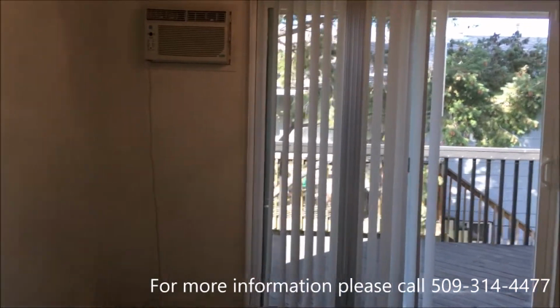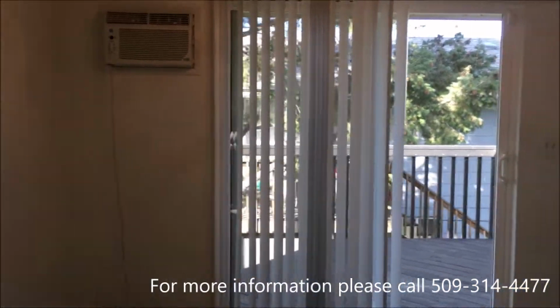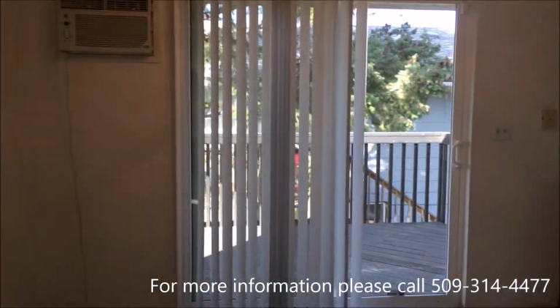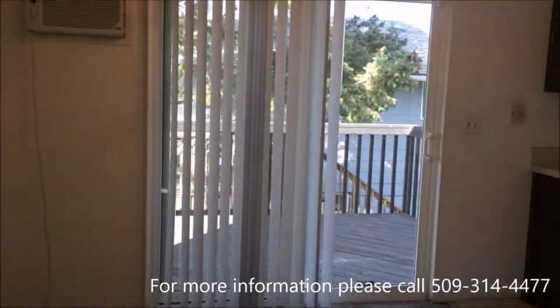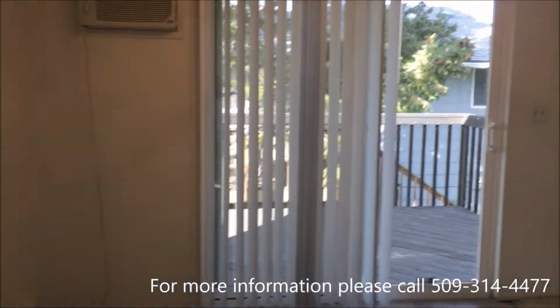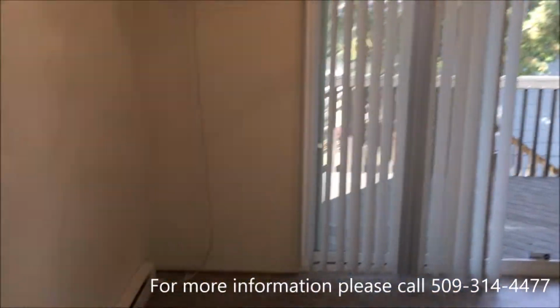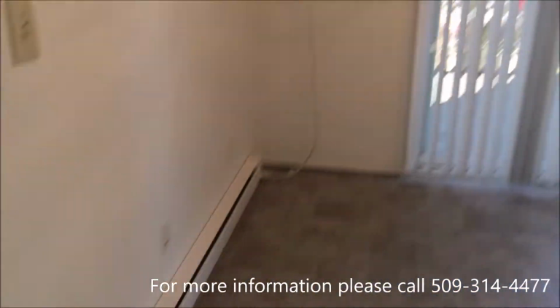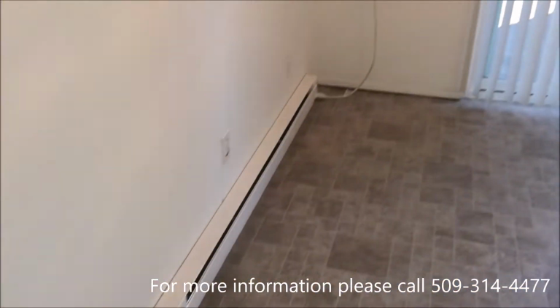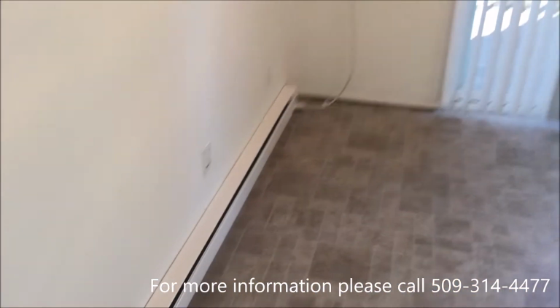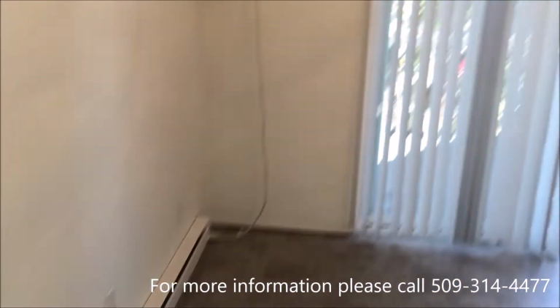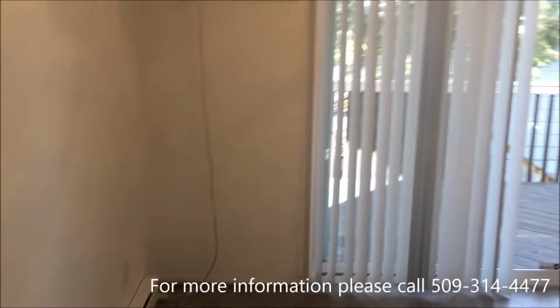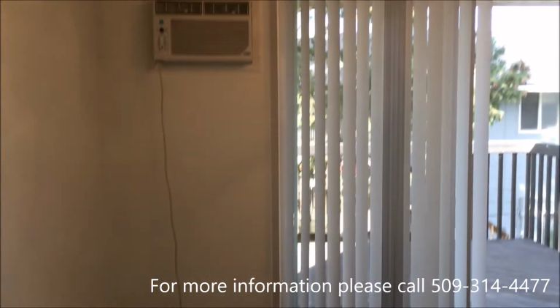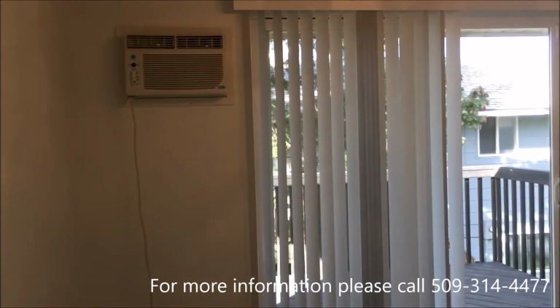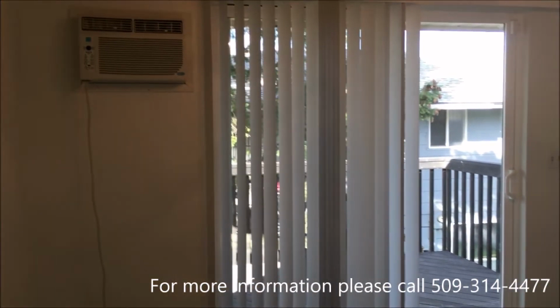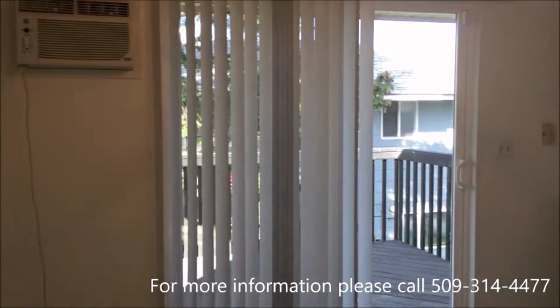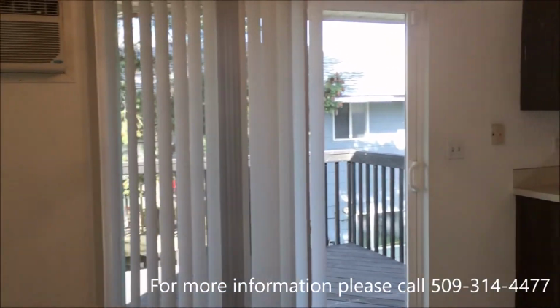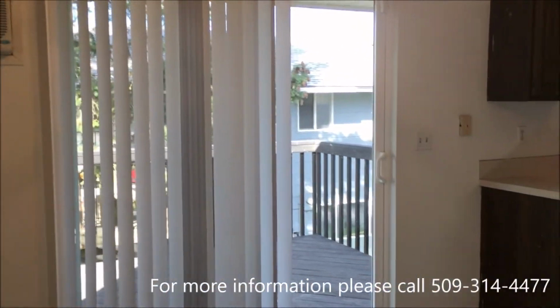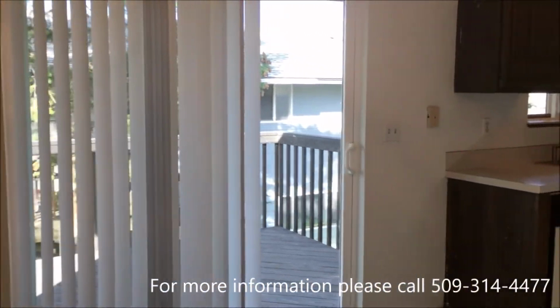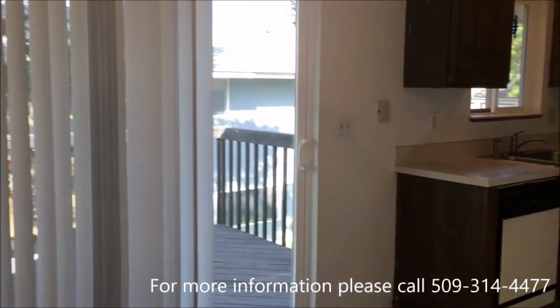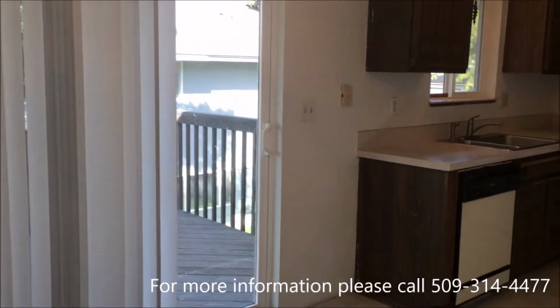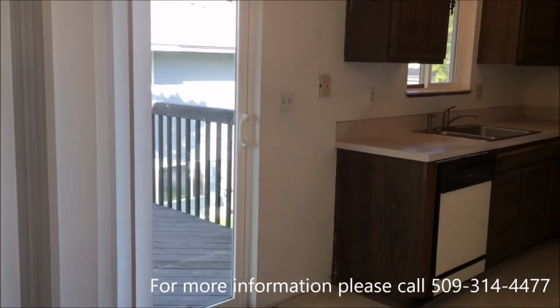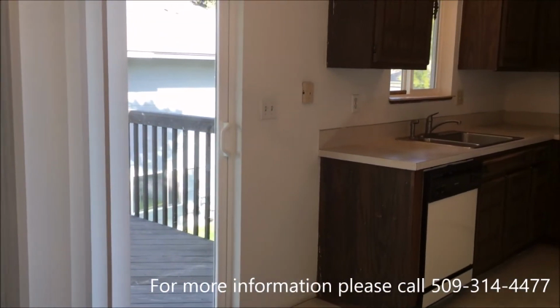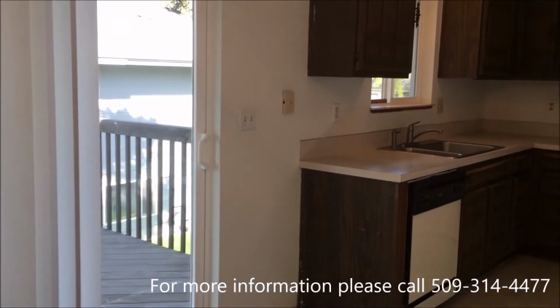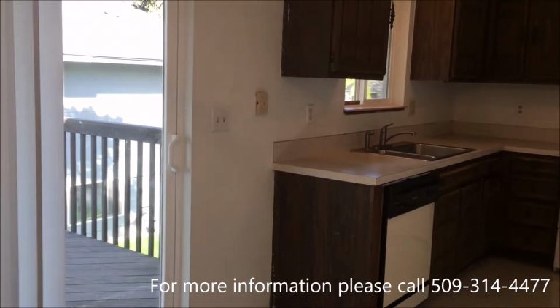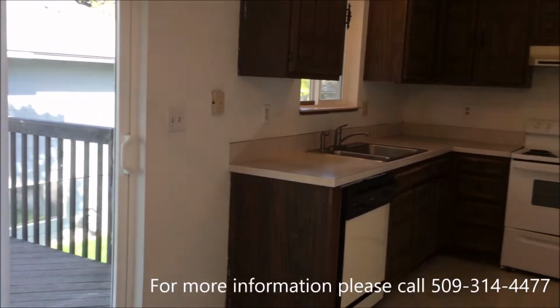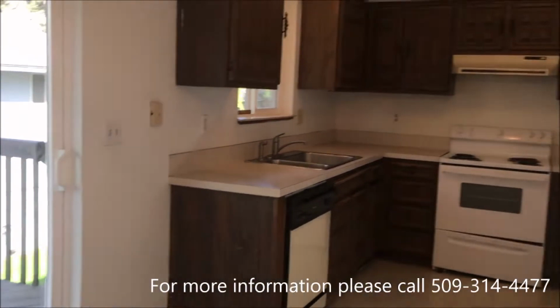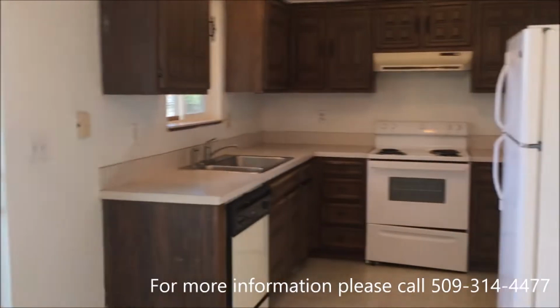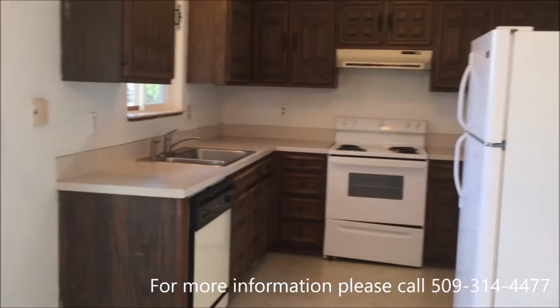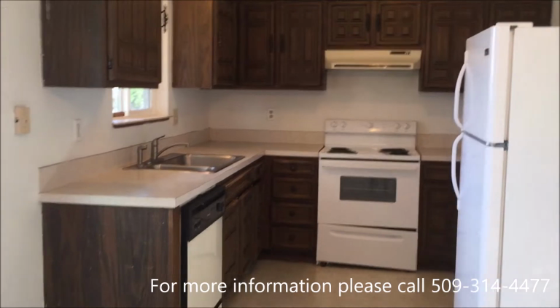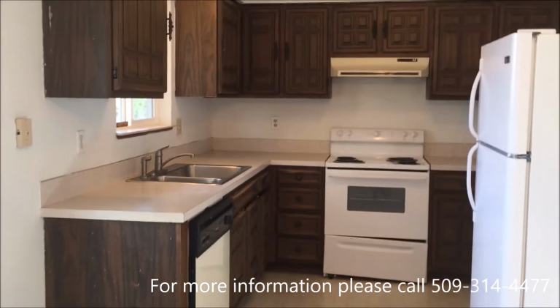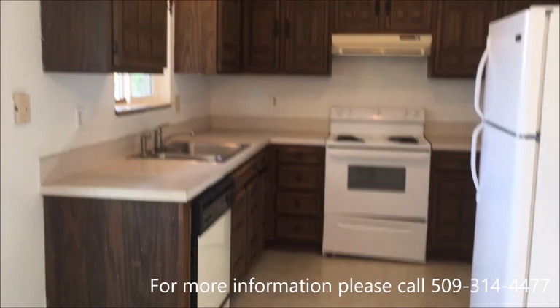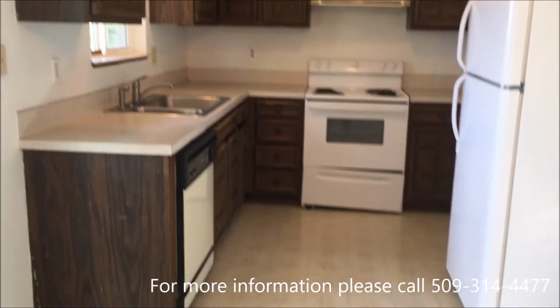As you can see, we have baseboard heaters and an AC unit. We are standing in the dining room now, and you can see into the kitchen.